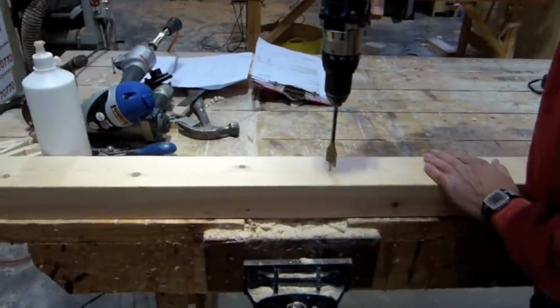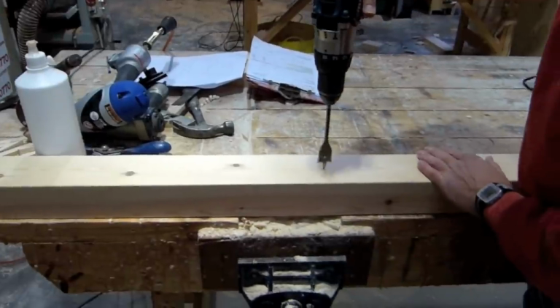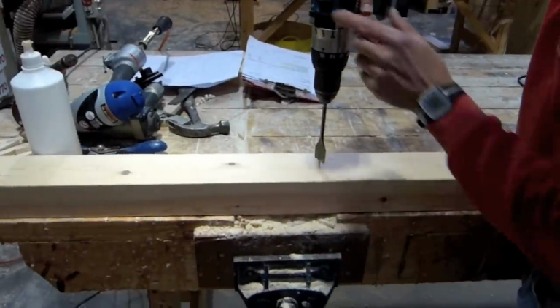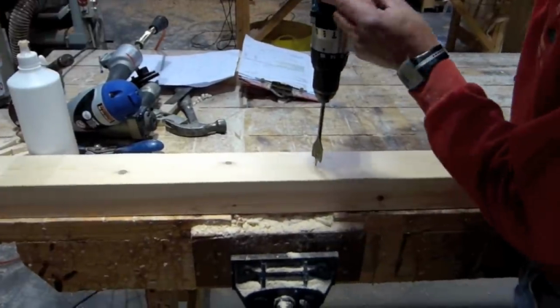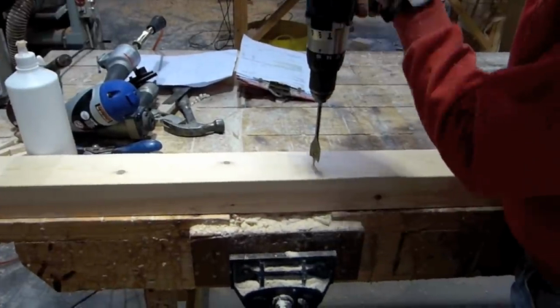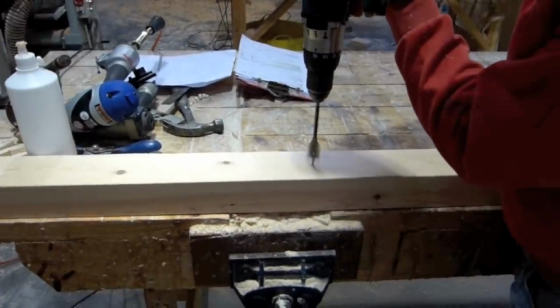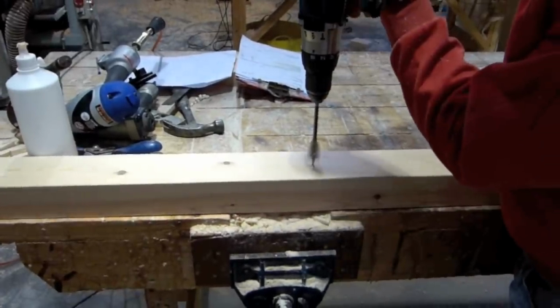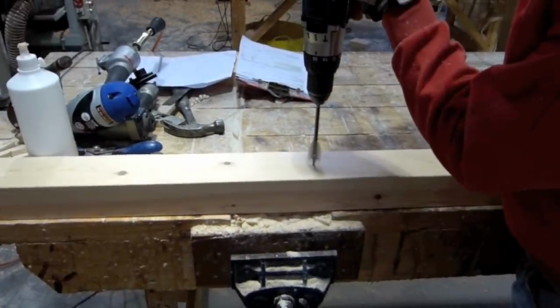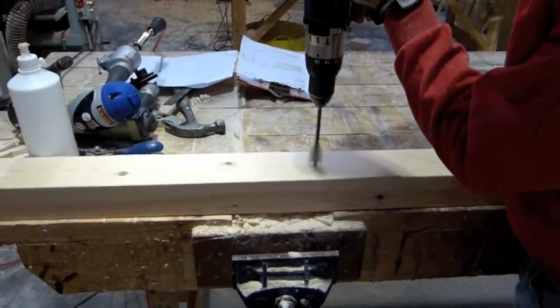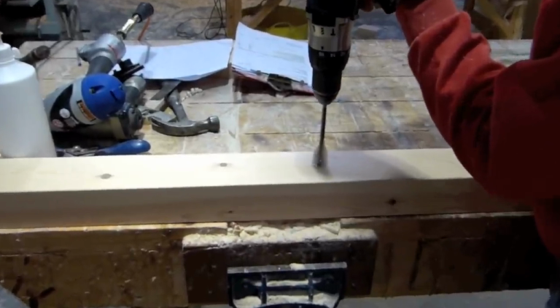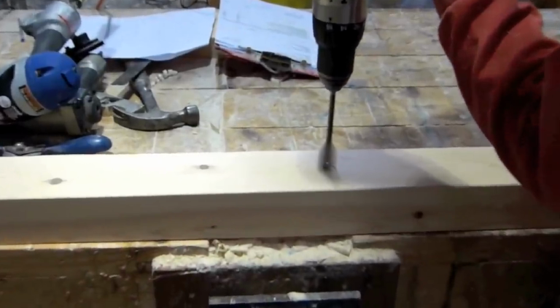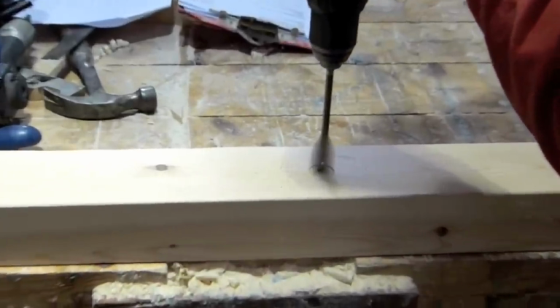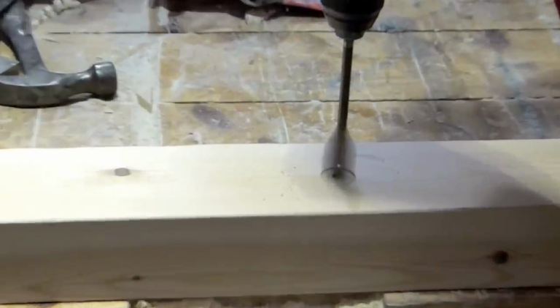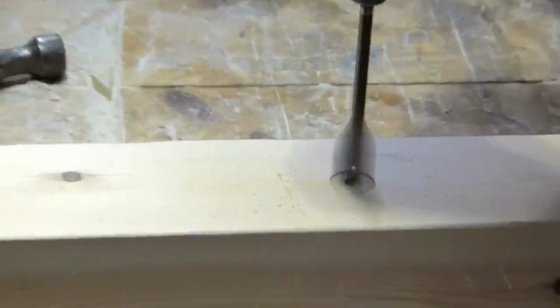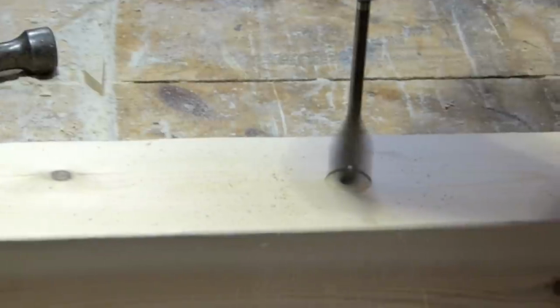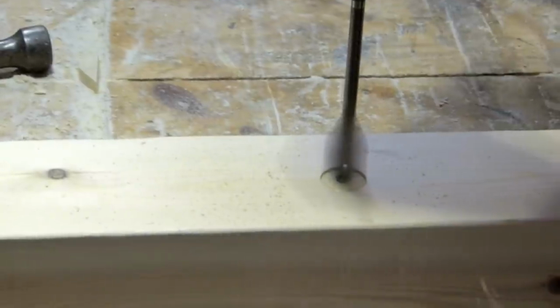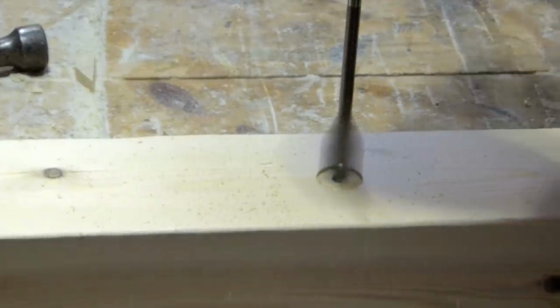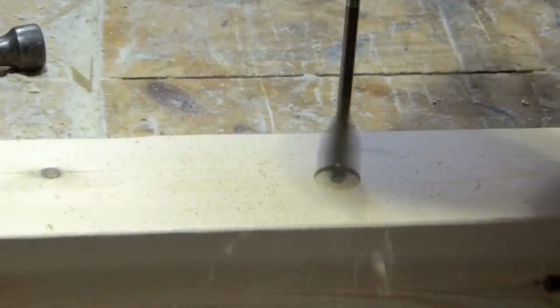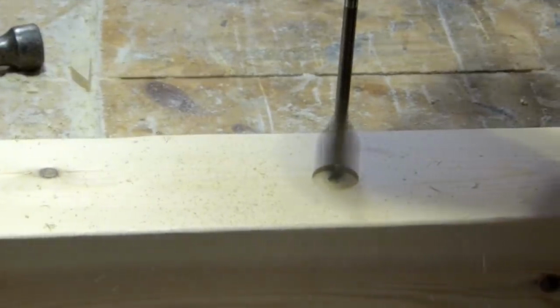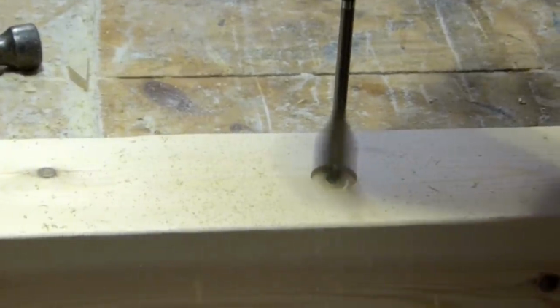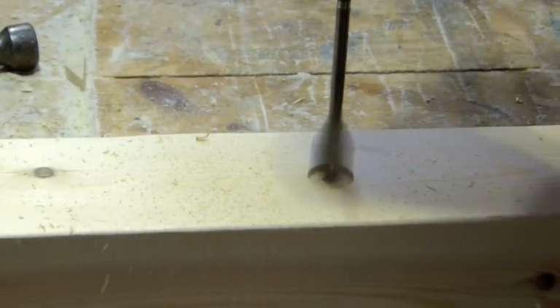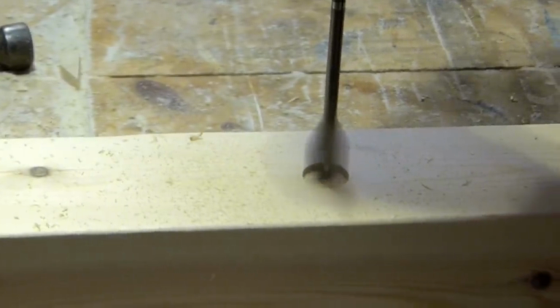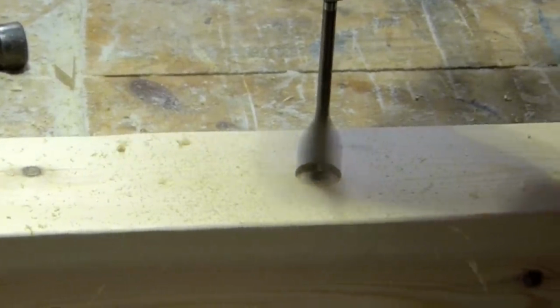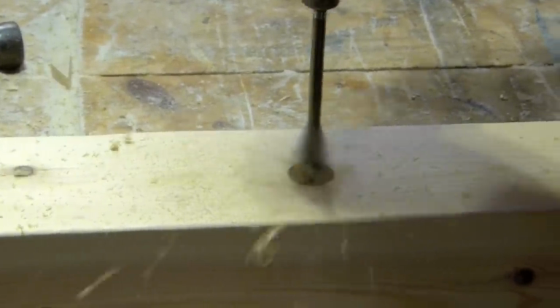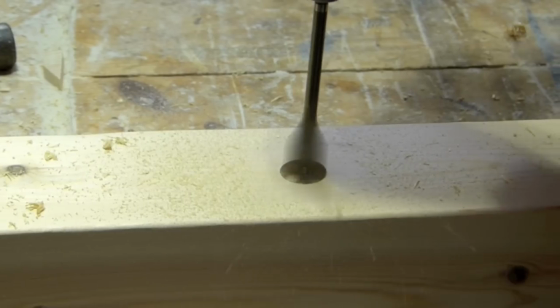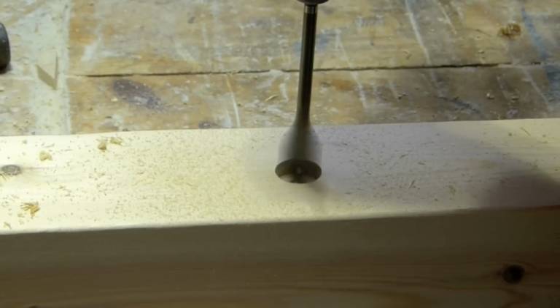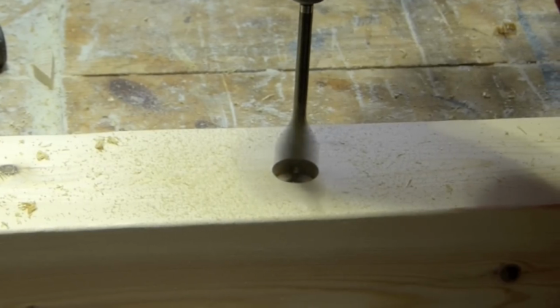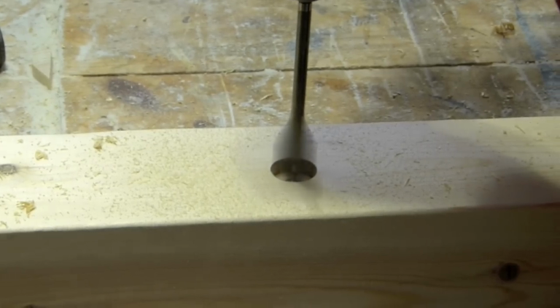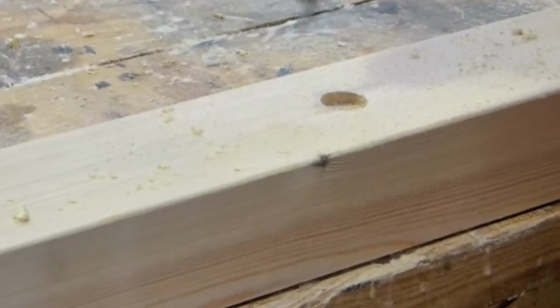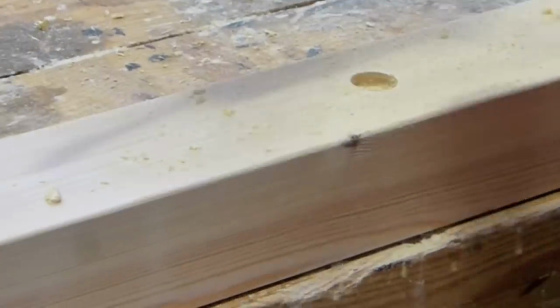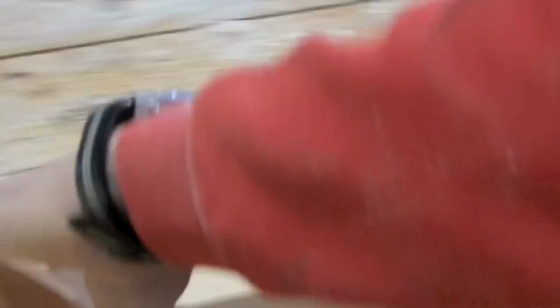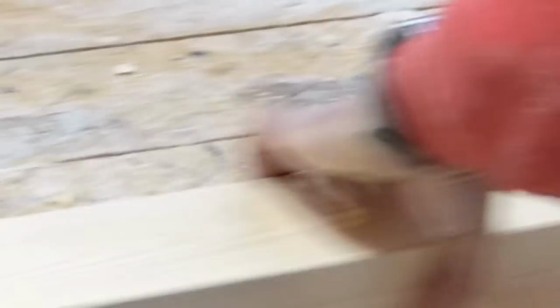Then, using a 25mm drill bit, drill your three positions into the post about 10mm deep. This will allow the bolt to finish flush when fitted.